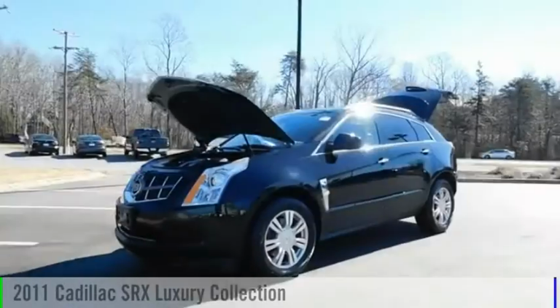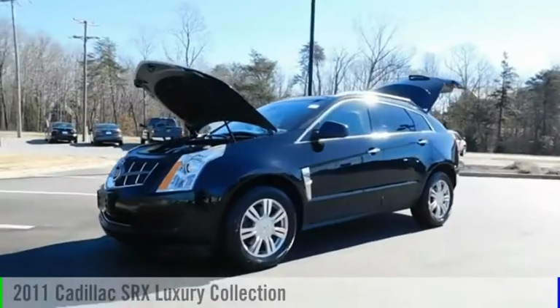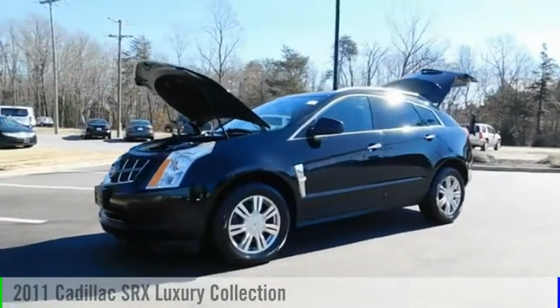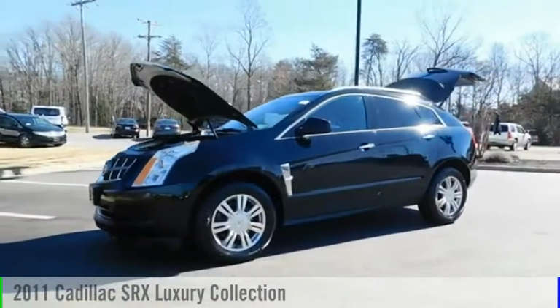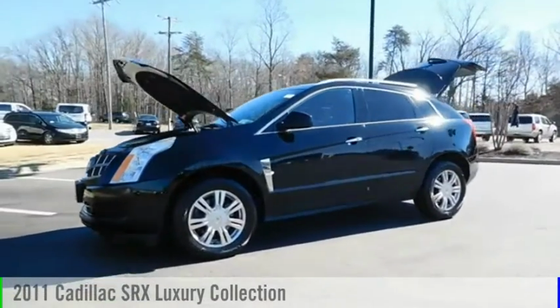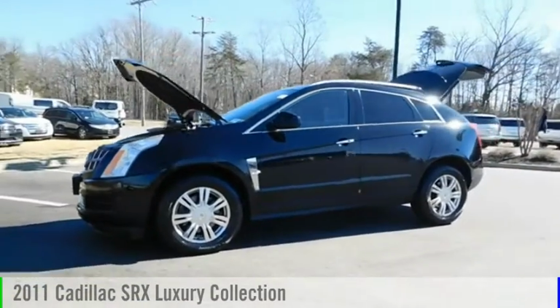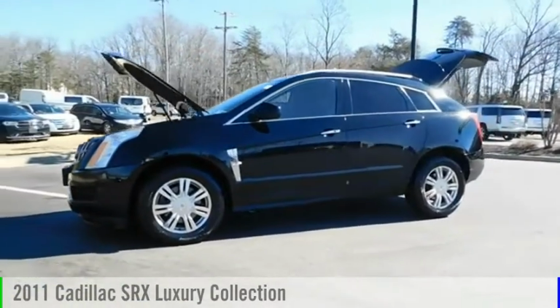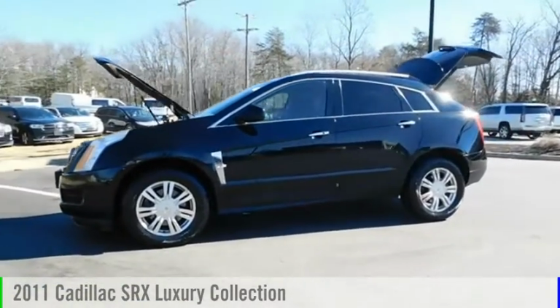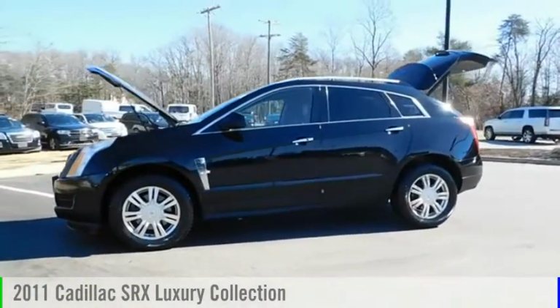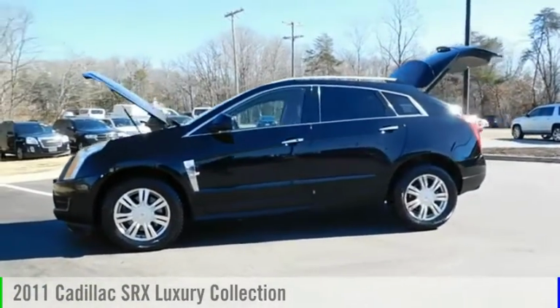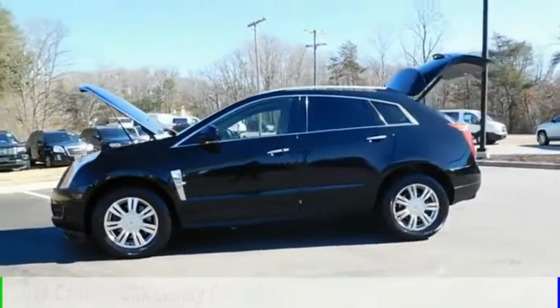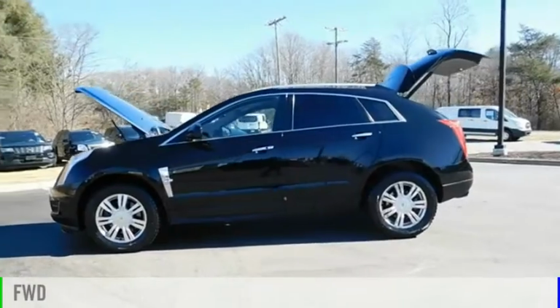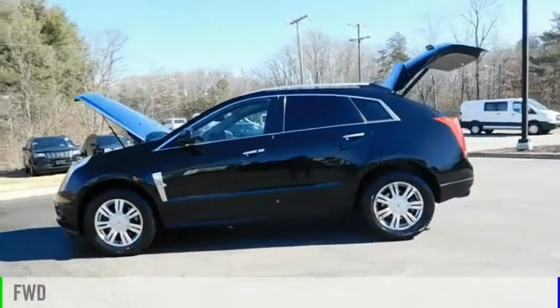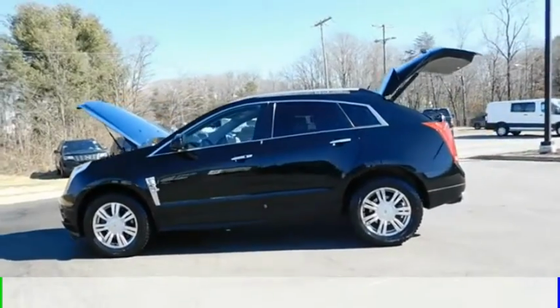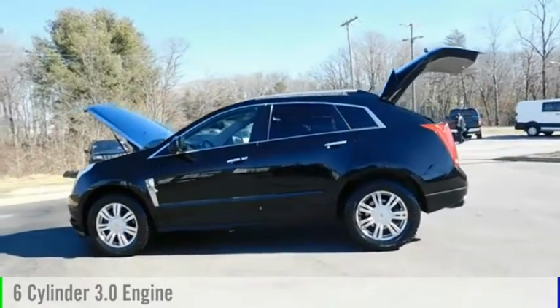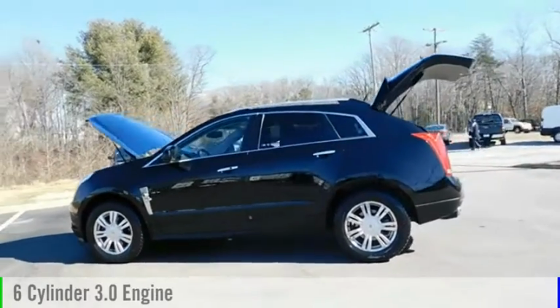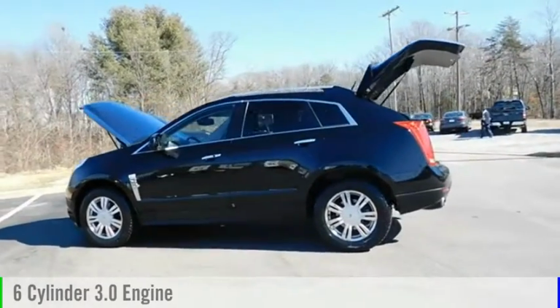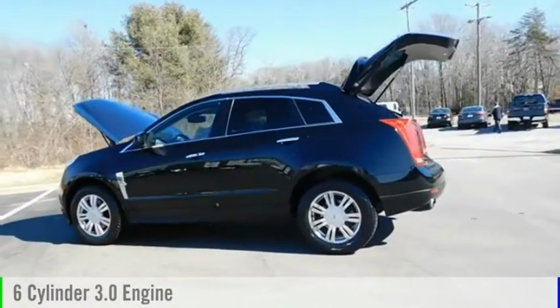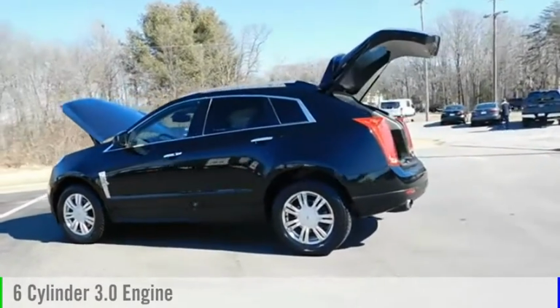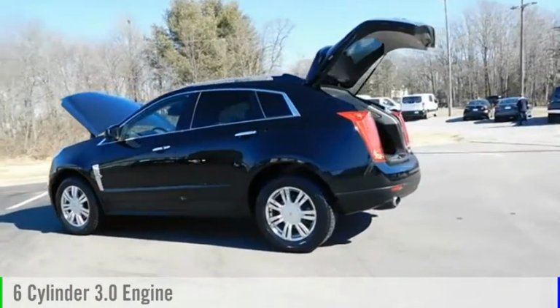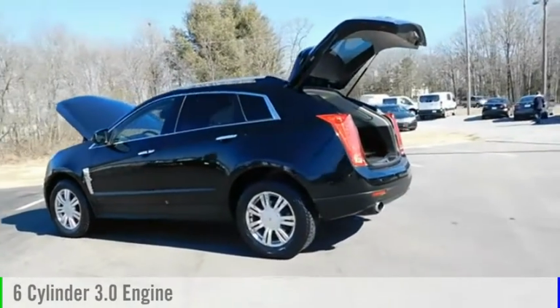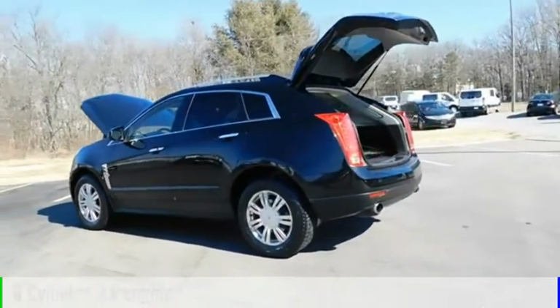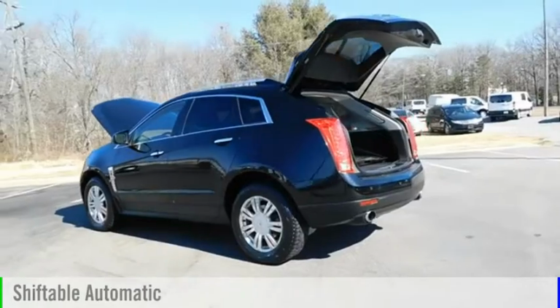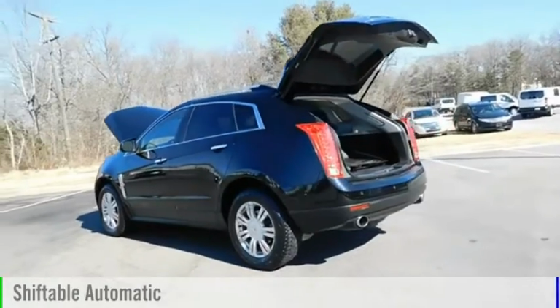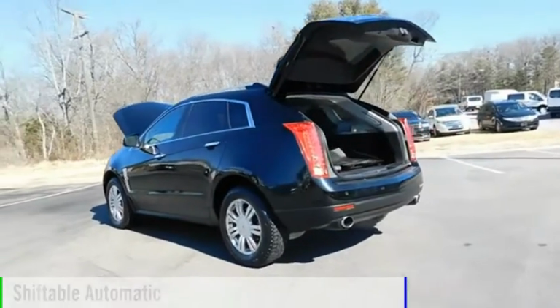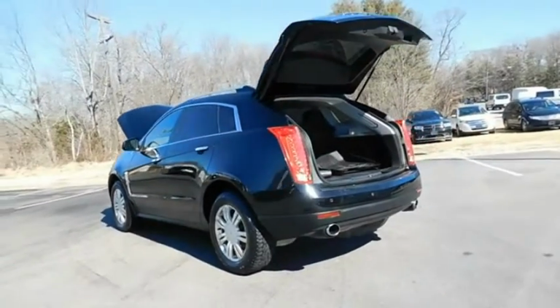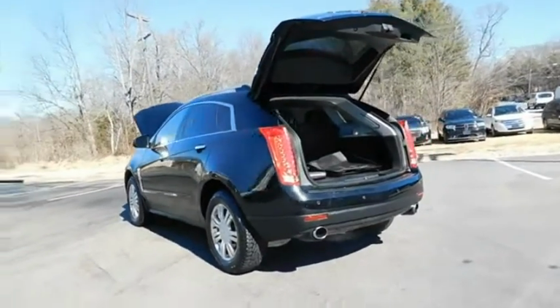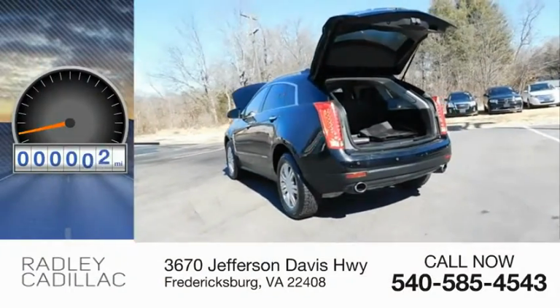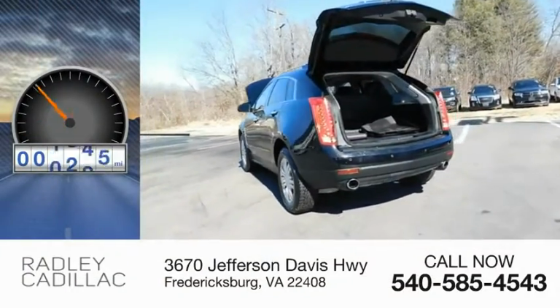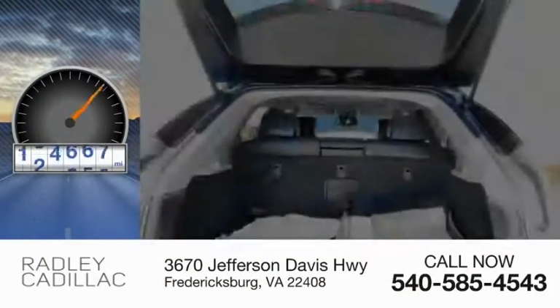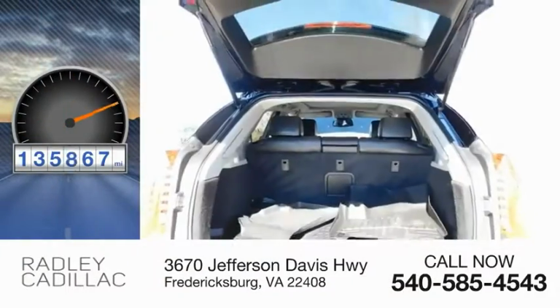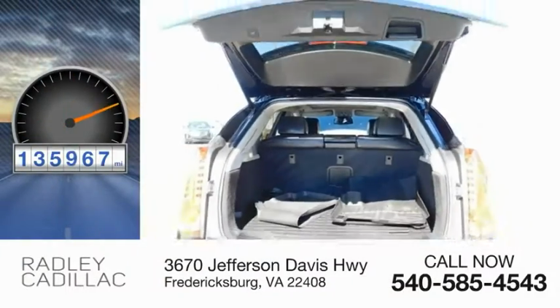Take a ride in the 2011 SRX. This vehicle is powered by a front-wheel drive, 6-cylinder, 3.0-liter engine, and comes with an automatic transmission. This vehicle has less than 140,000 miles.